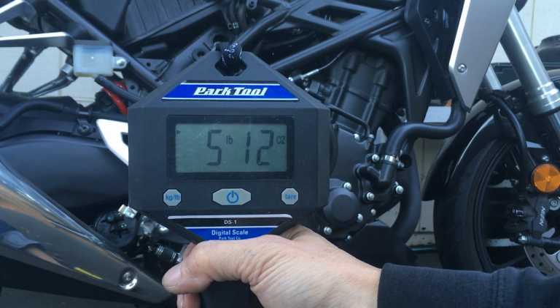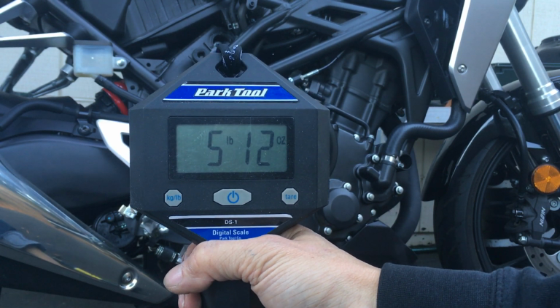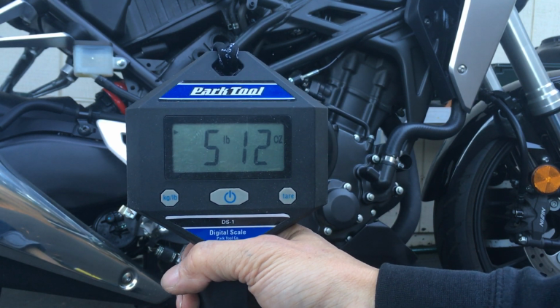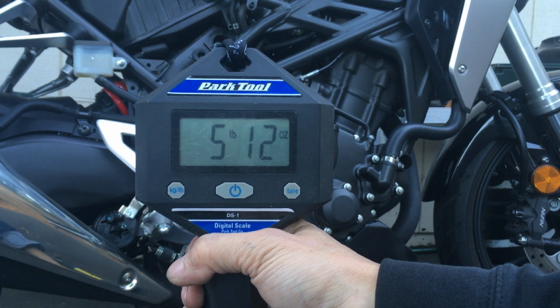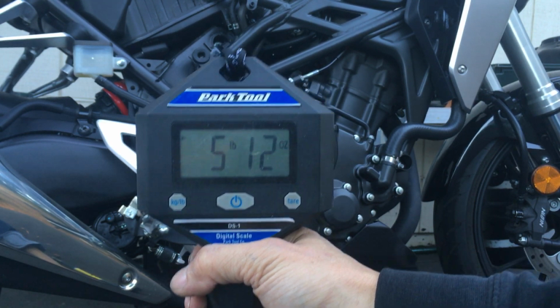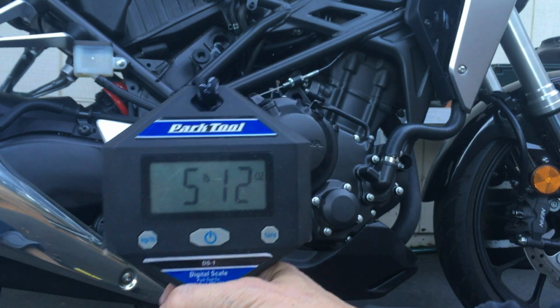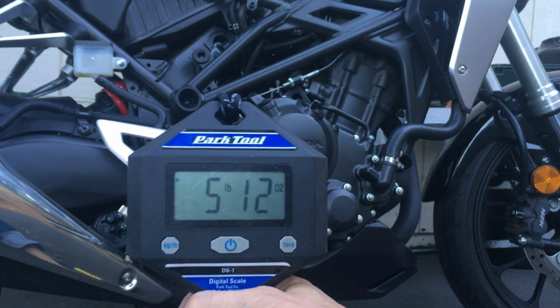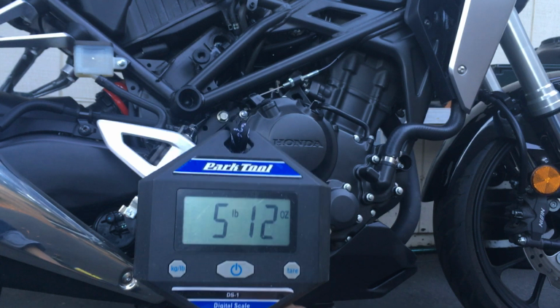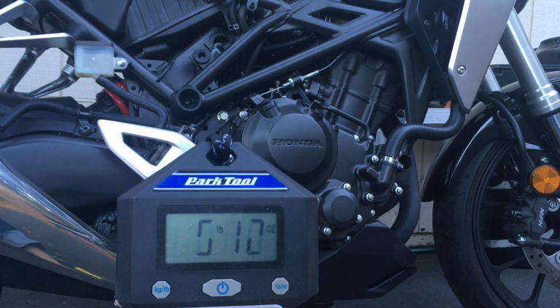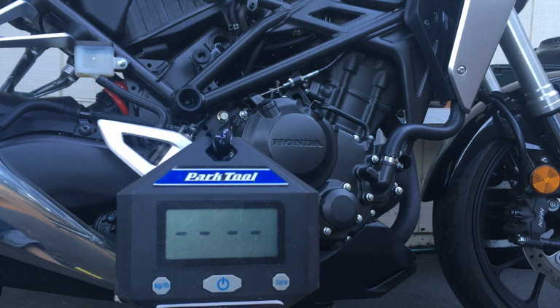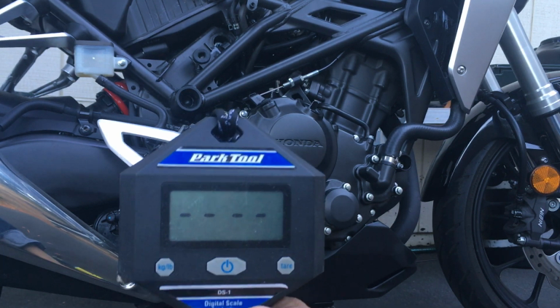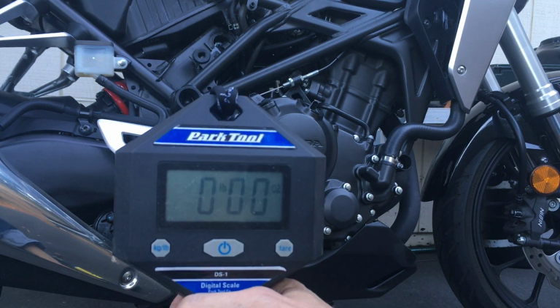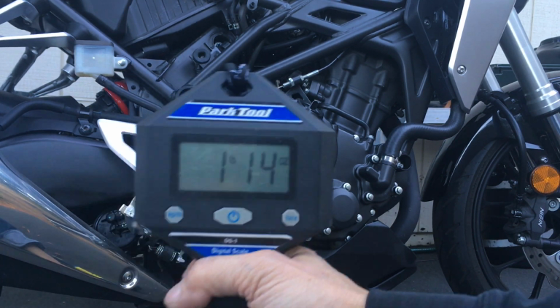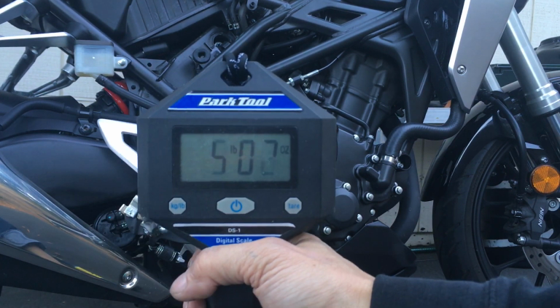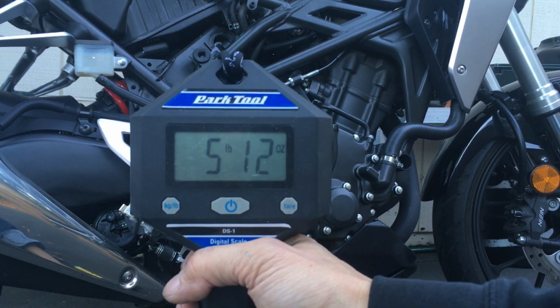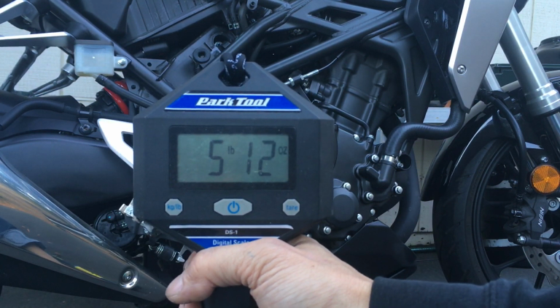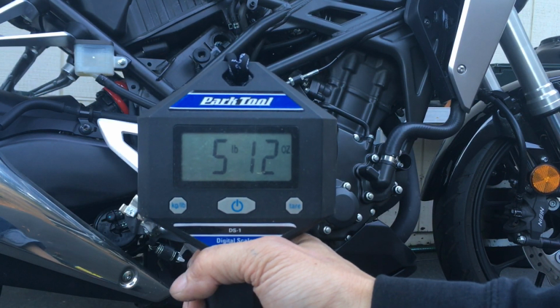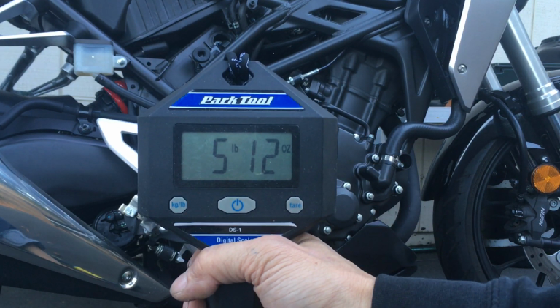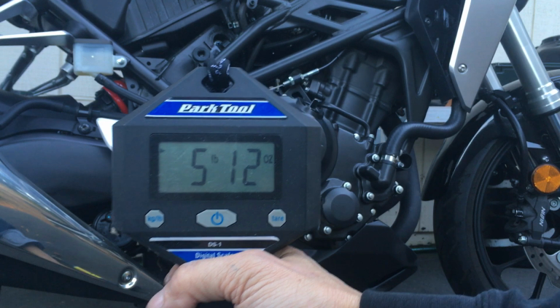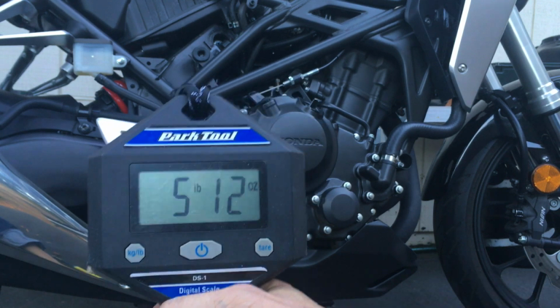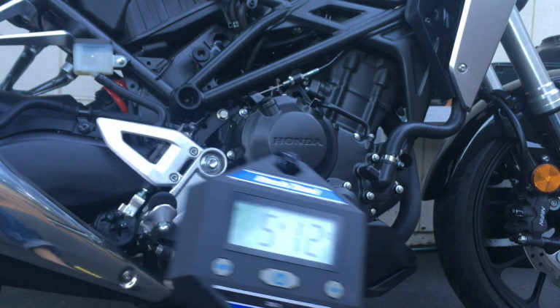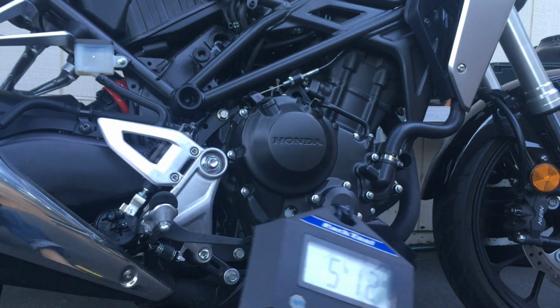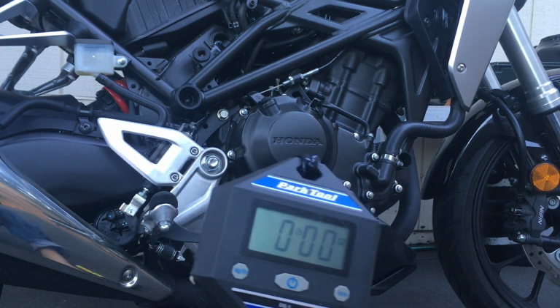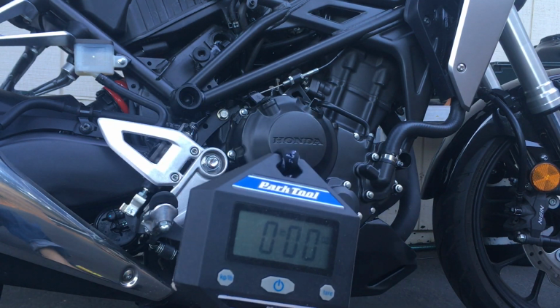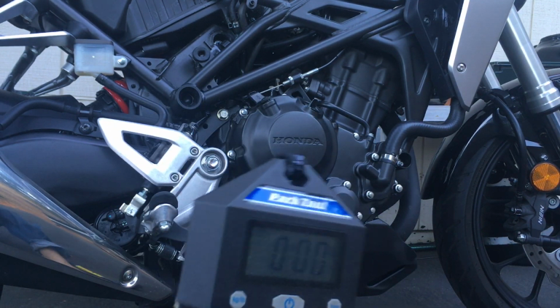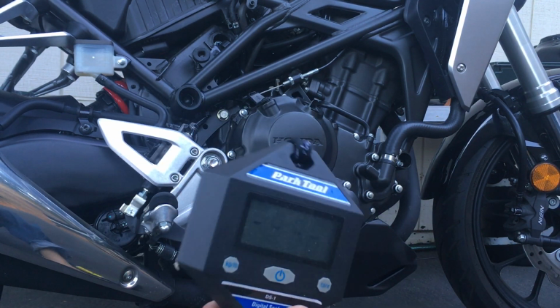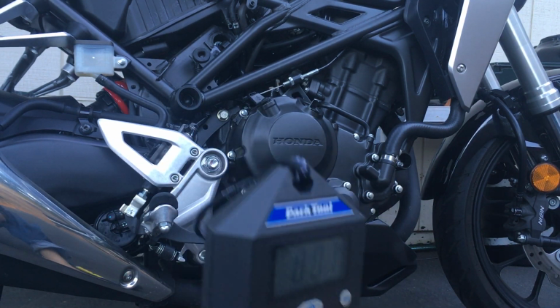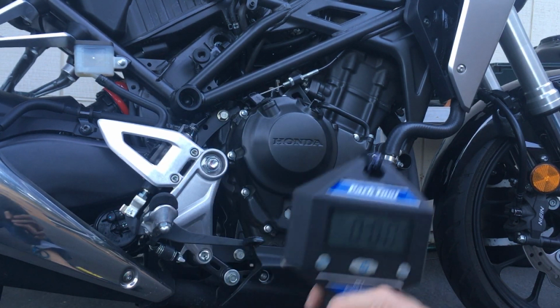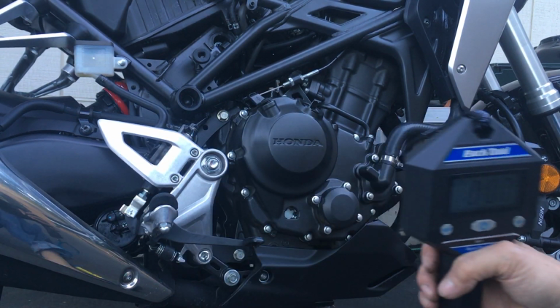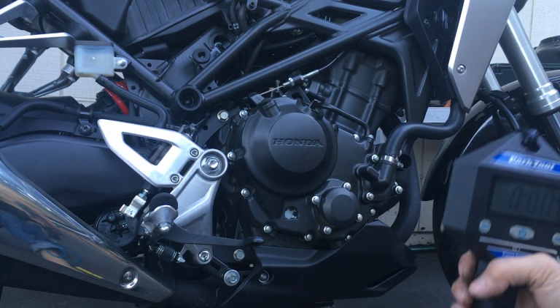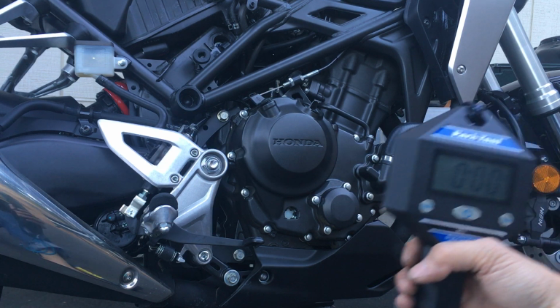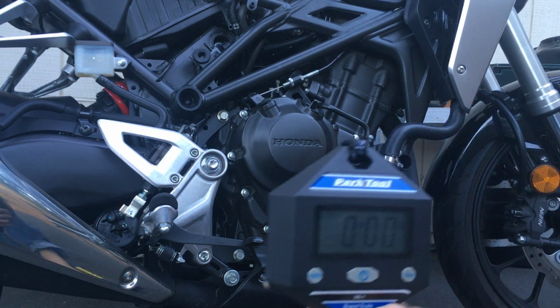The stock battery reads 5 pounds 12 ounces. Yeah, 5 pounds 12 ounces — that's almost 6 pounds.